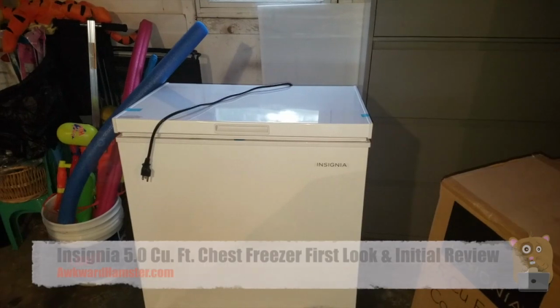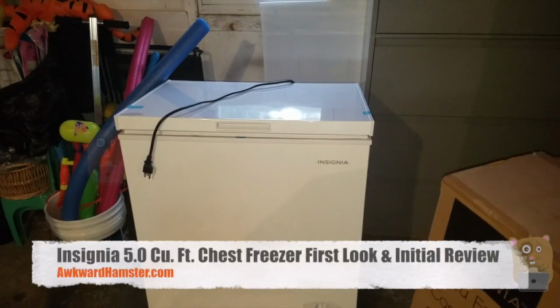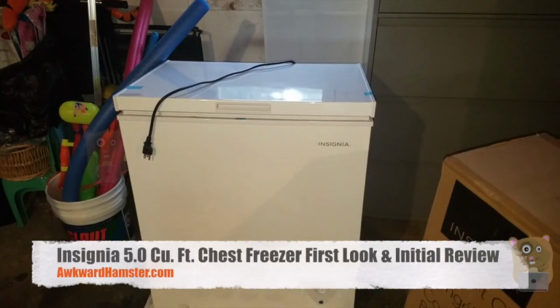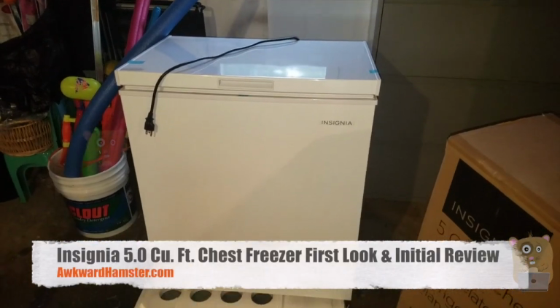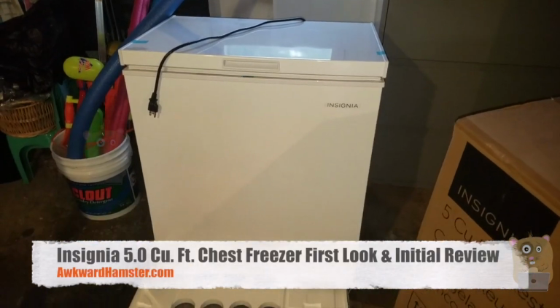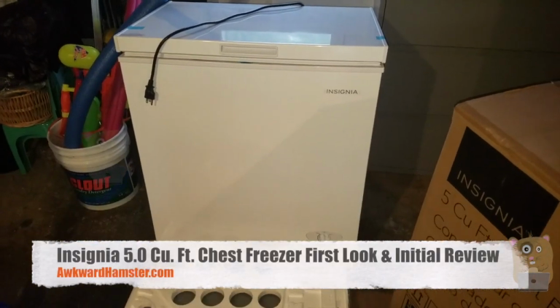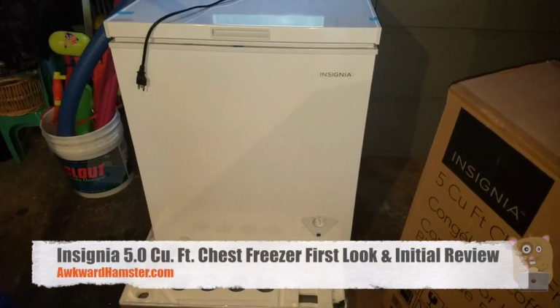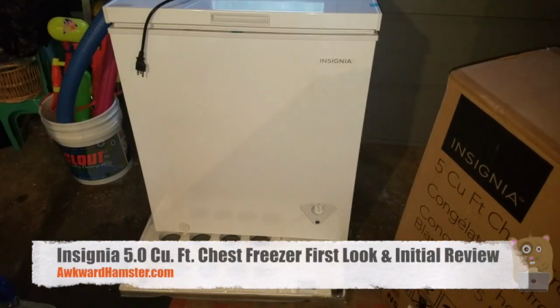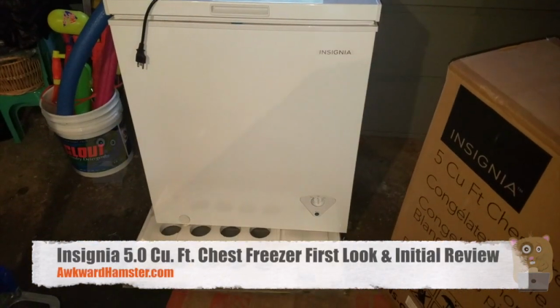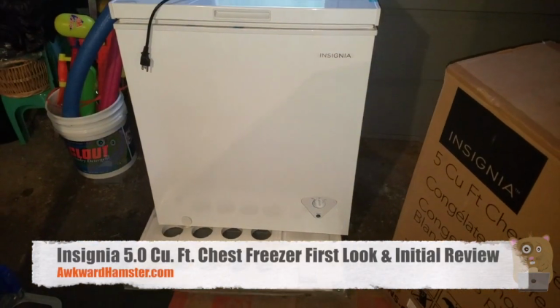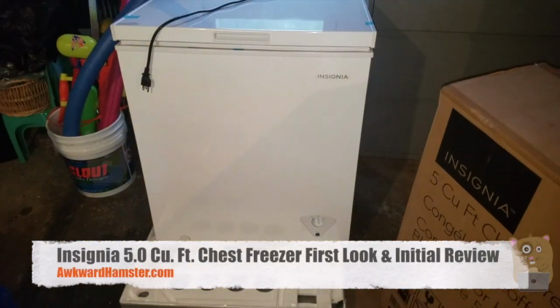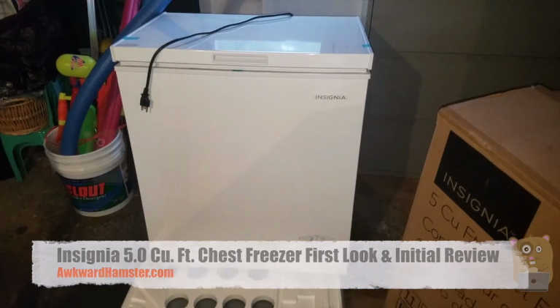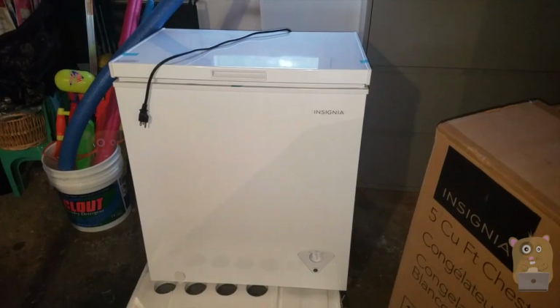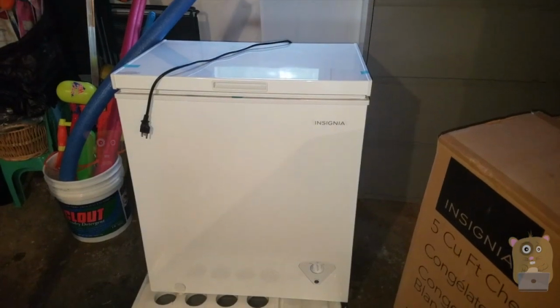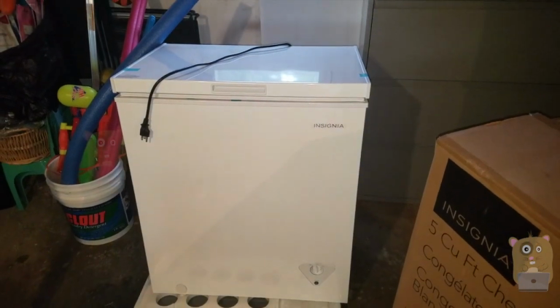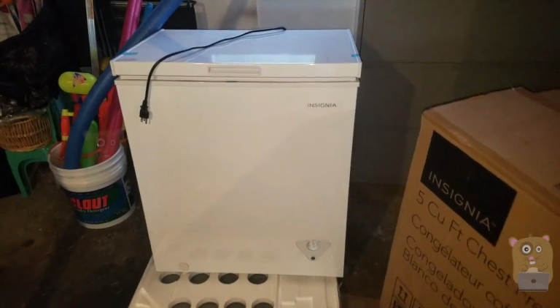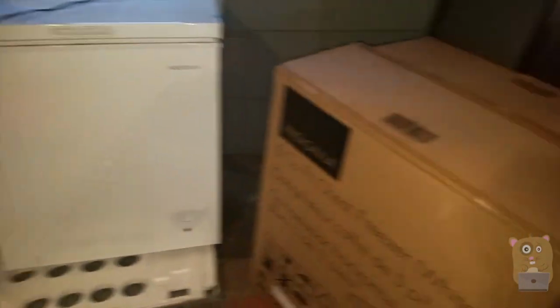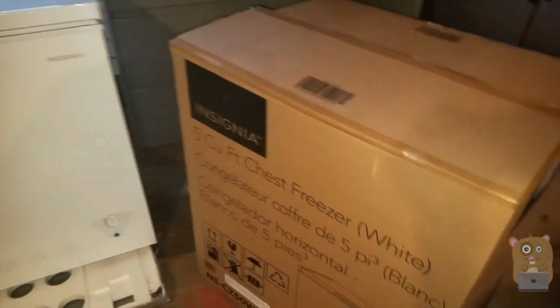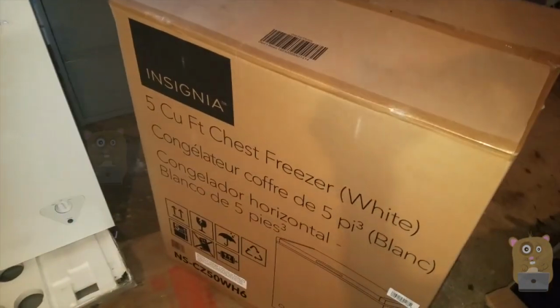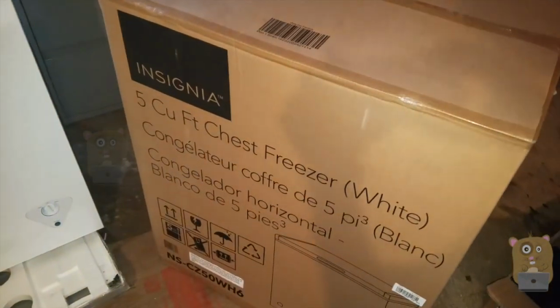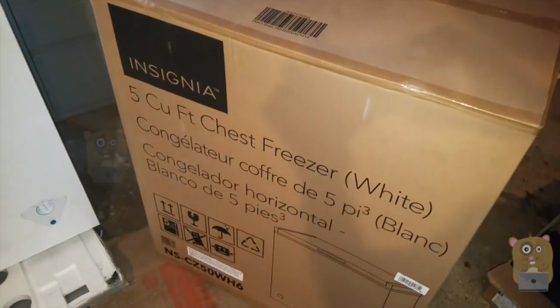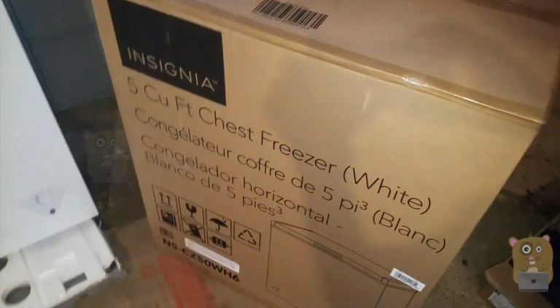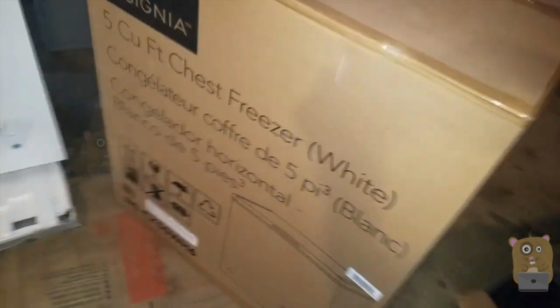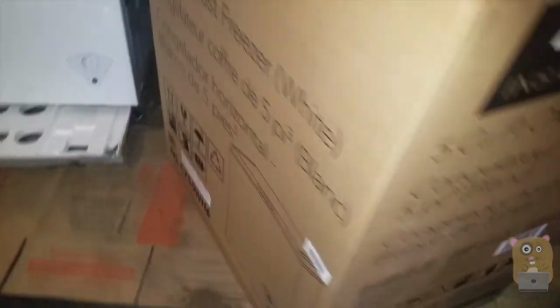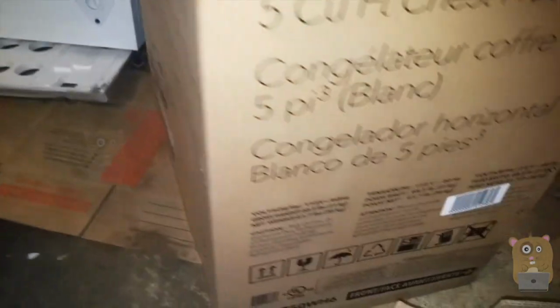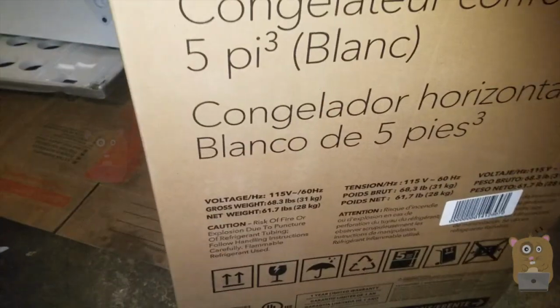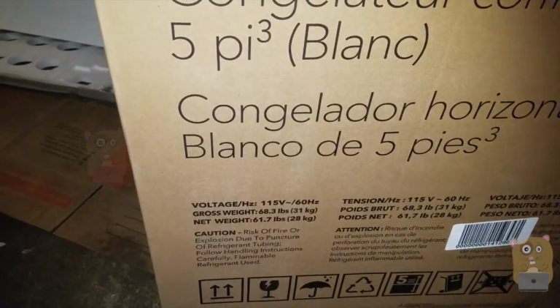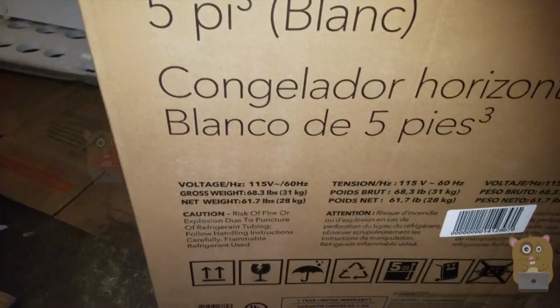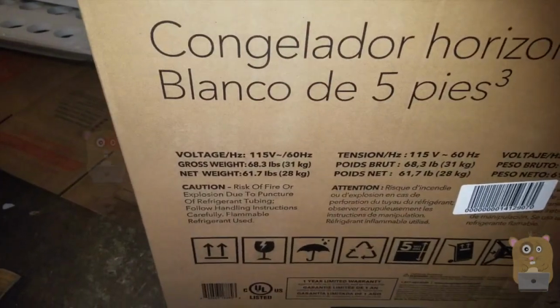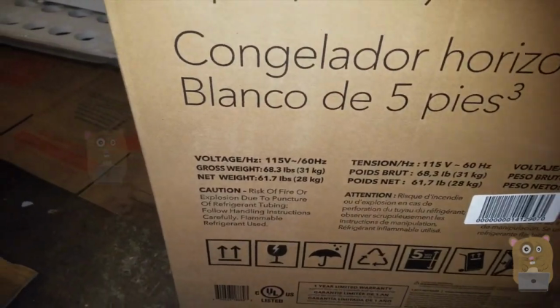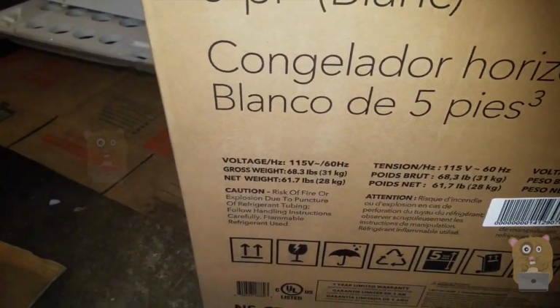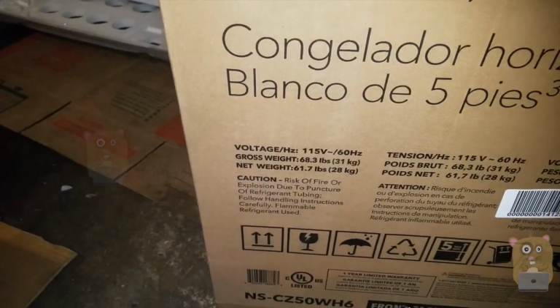Hi, welcome to Aquai Amster. Today I got this Insignia chest freezer, picked up from Best Buy for $100 — it was on sale. It's five cubic feet and on the packaging it says it weighs about 68 pounds.